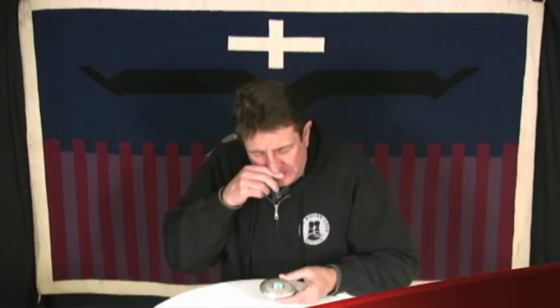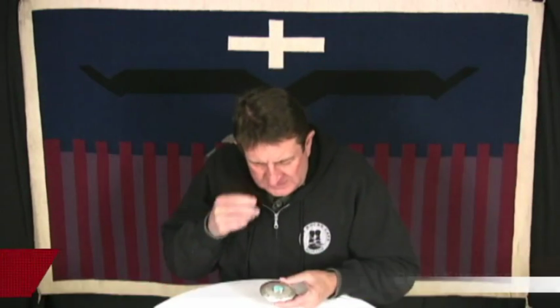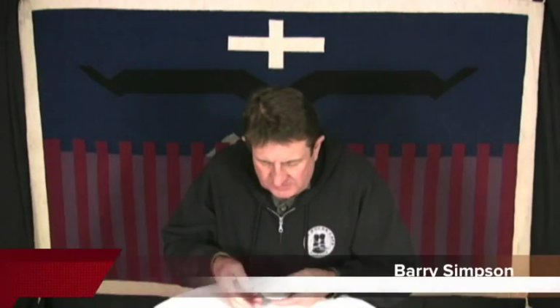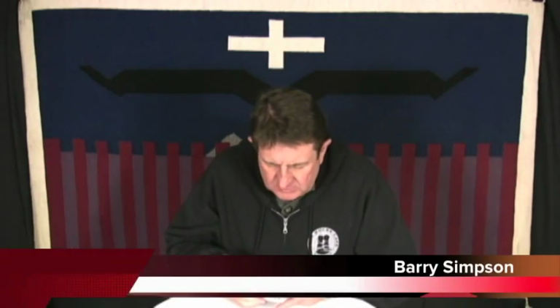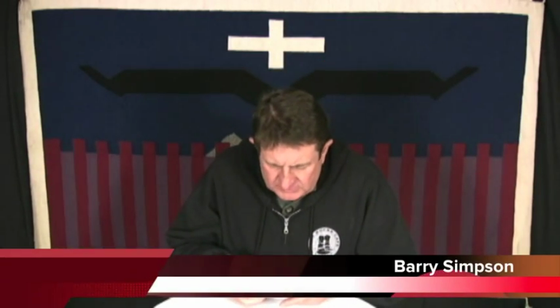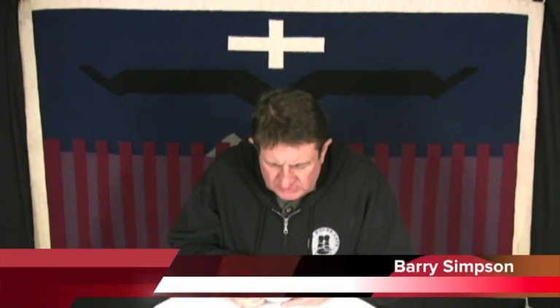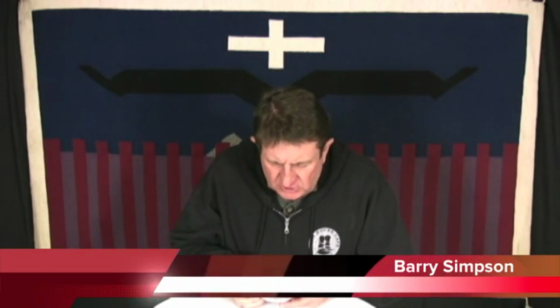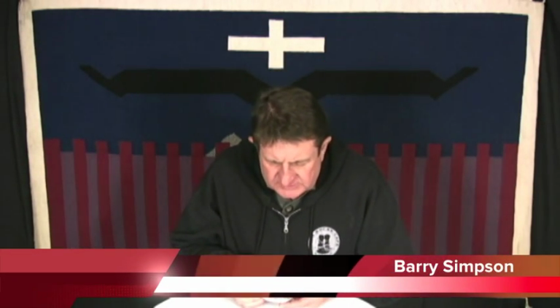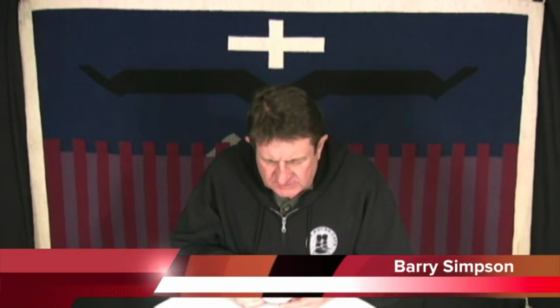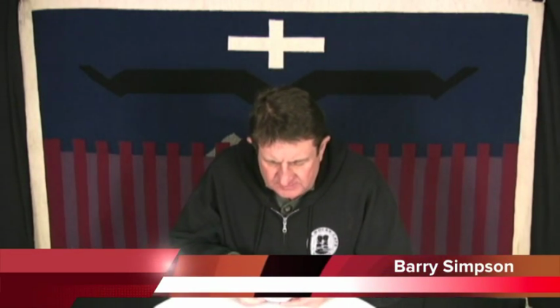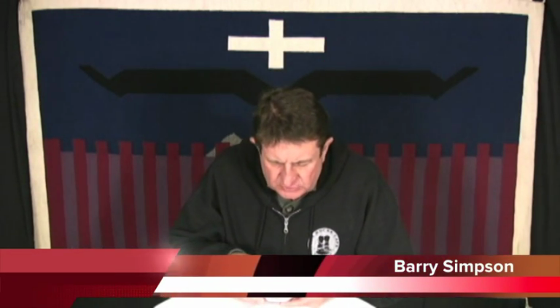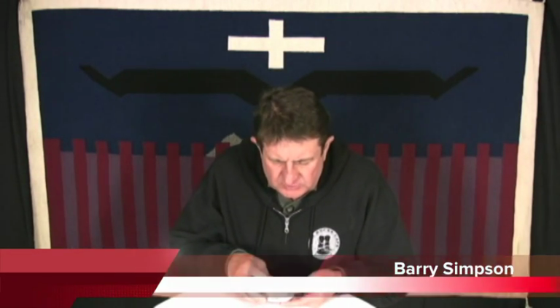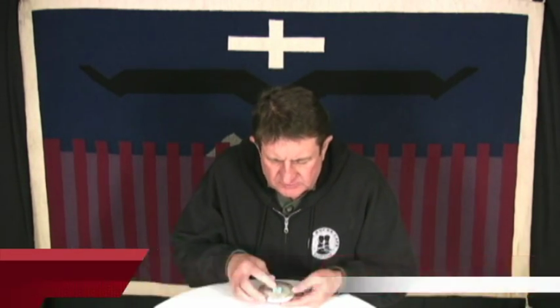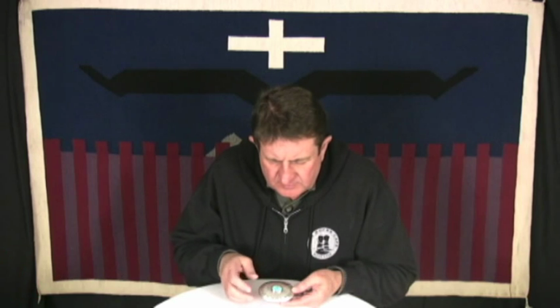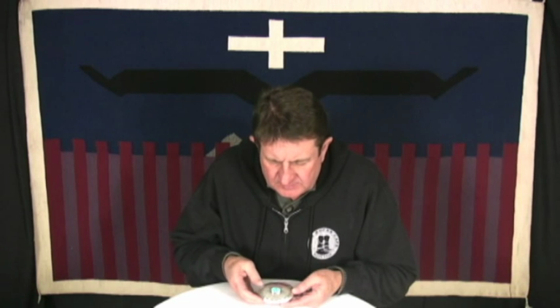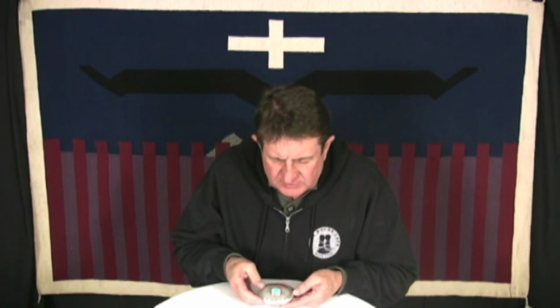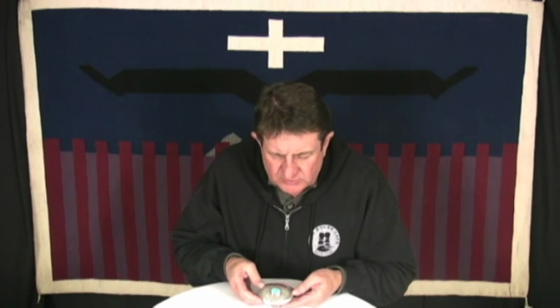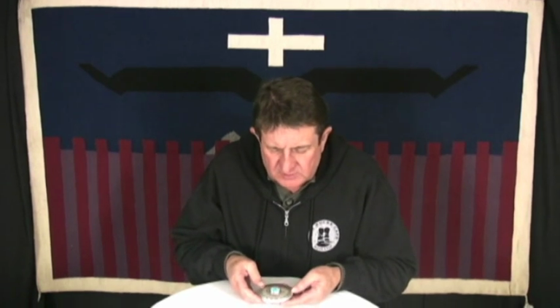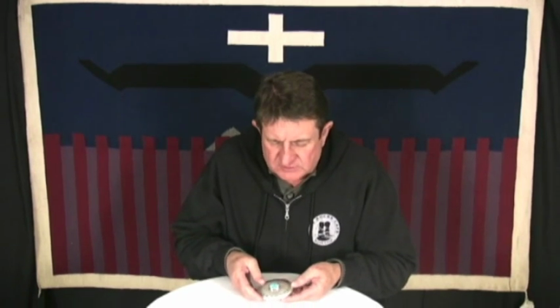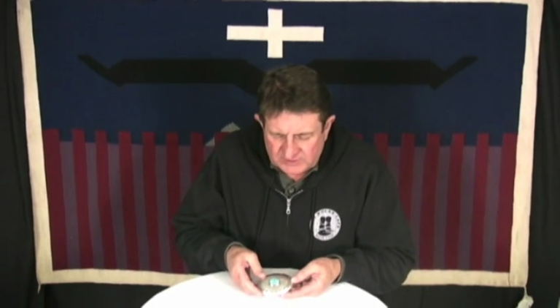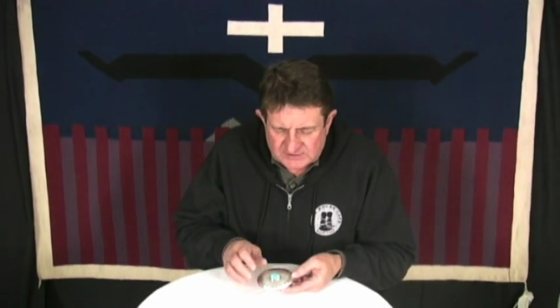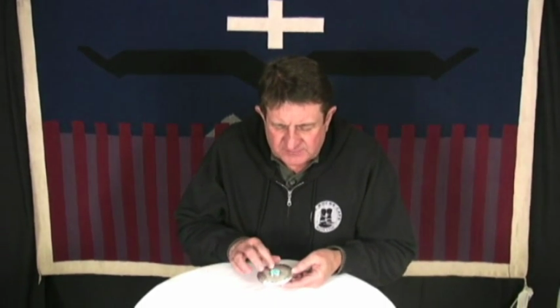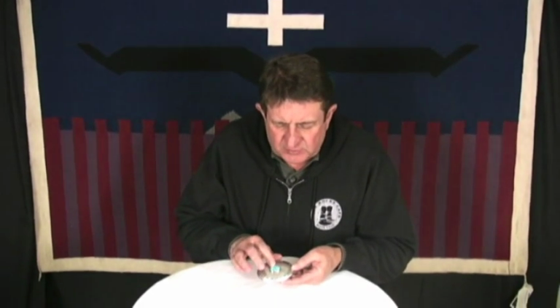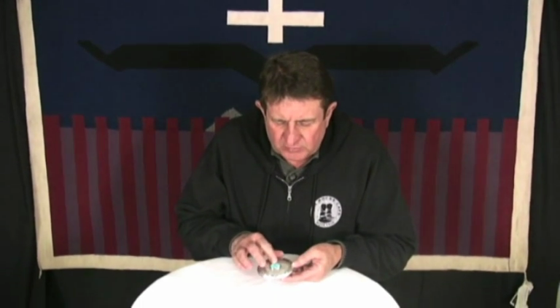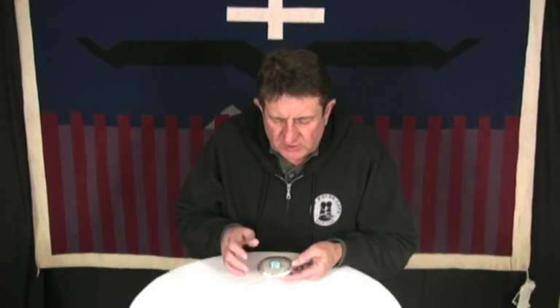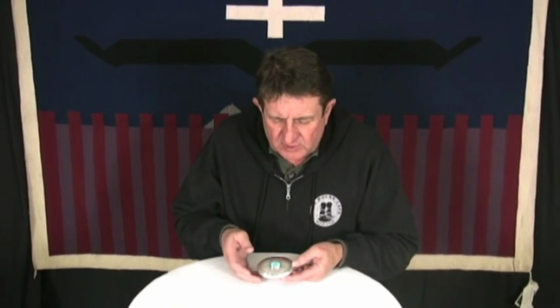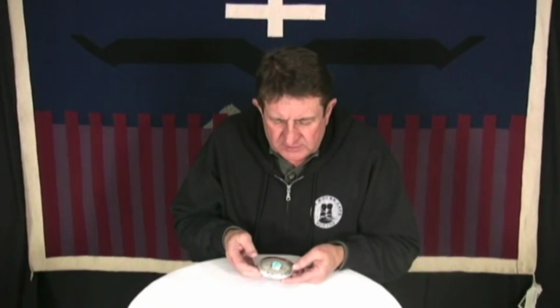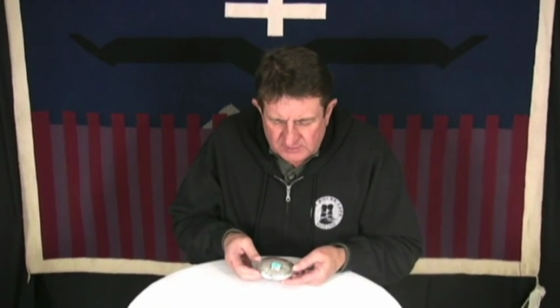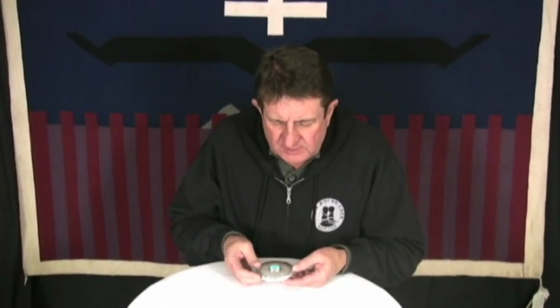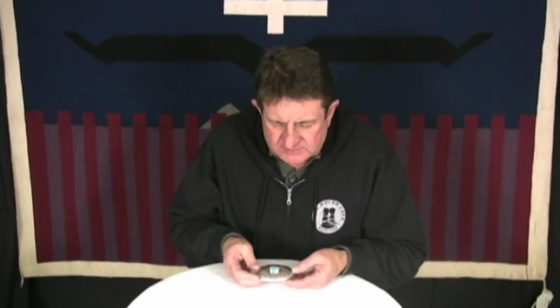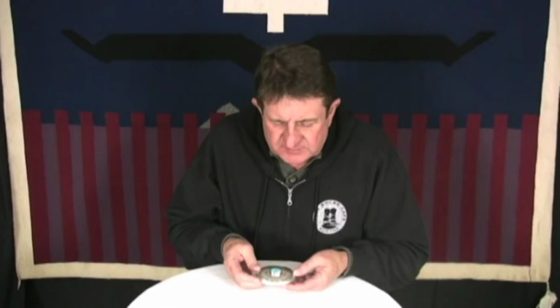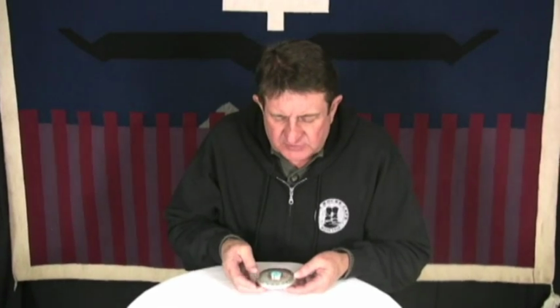This is a buckle by Charlie John. It's Kingman Turquoise from Kingman, Arizona. It's really nice, has a beautiful blue color on it, some nice matrix.